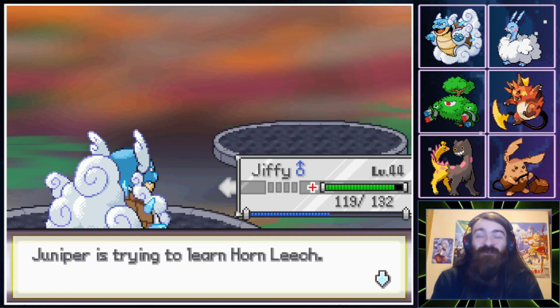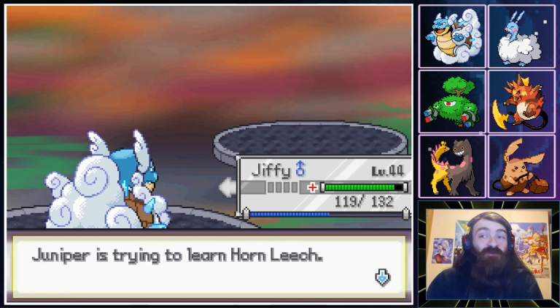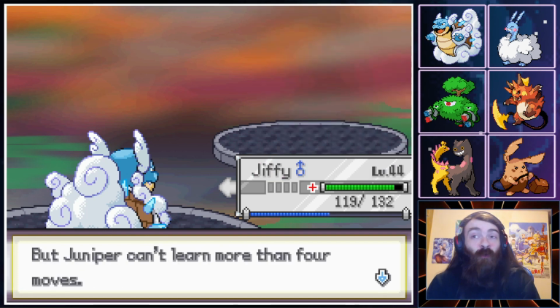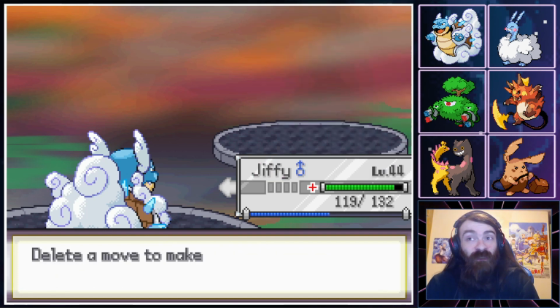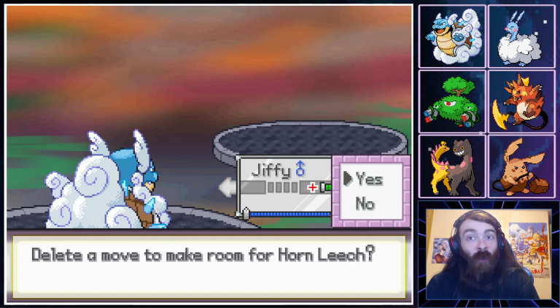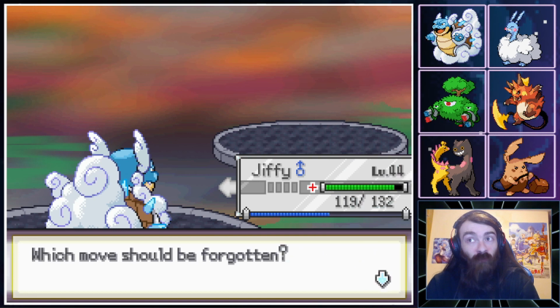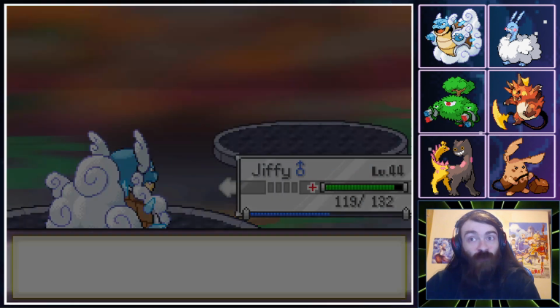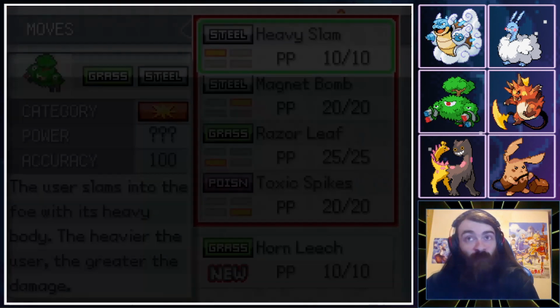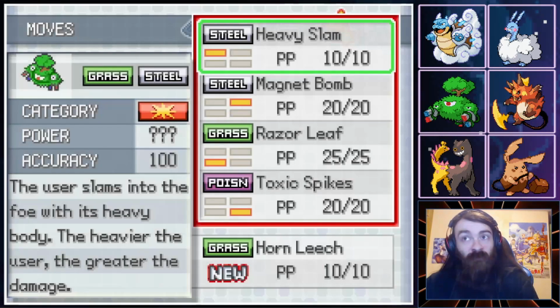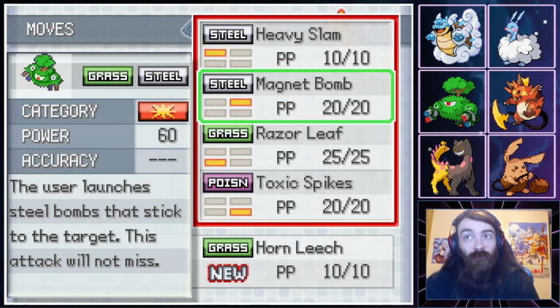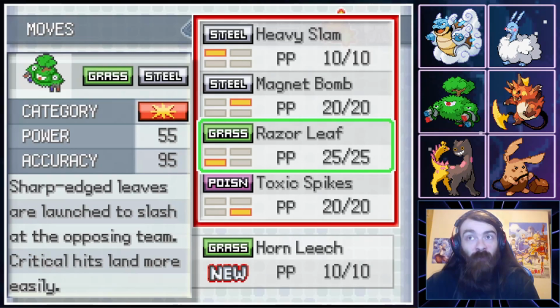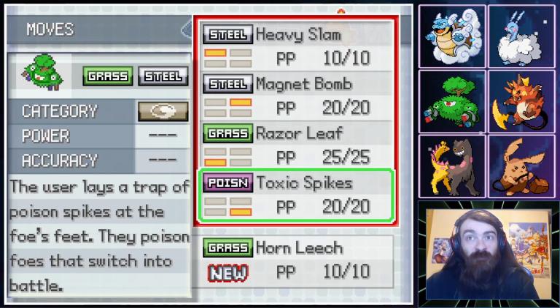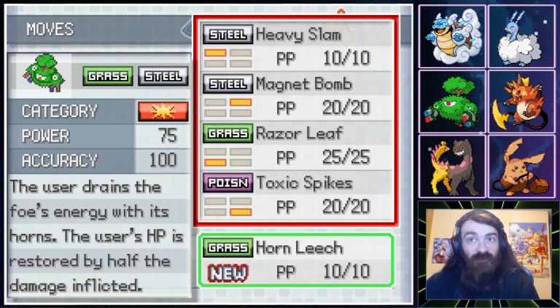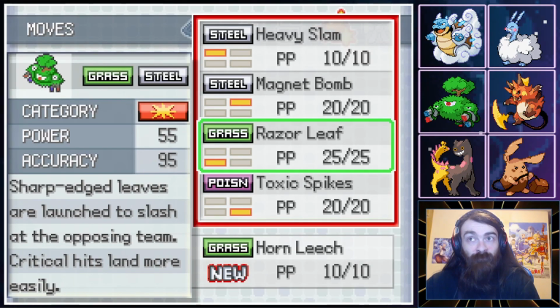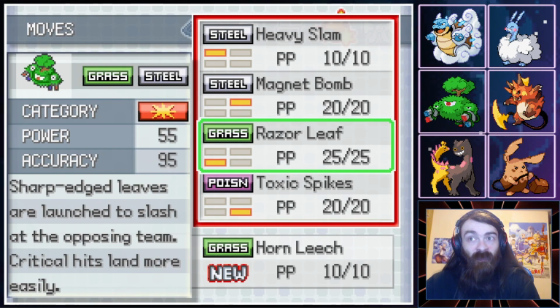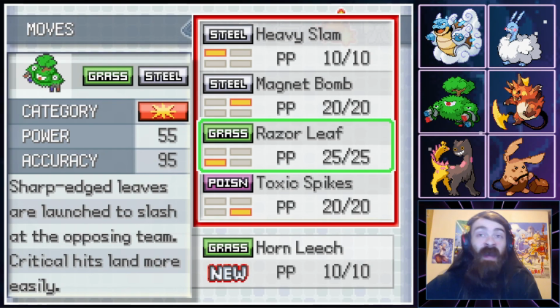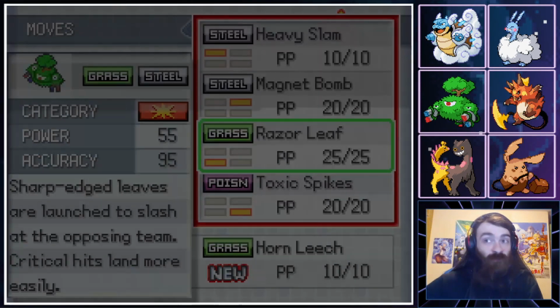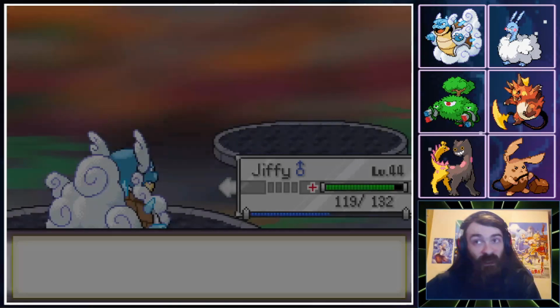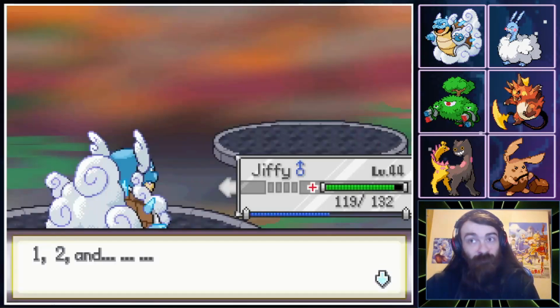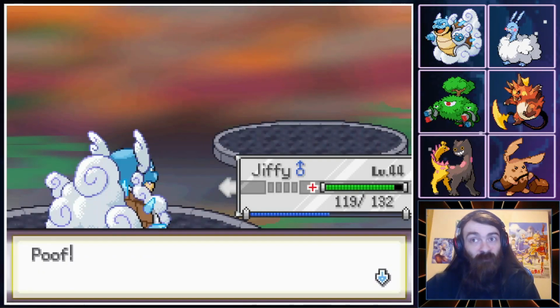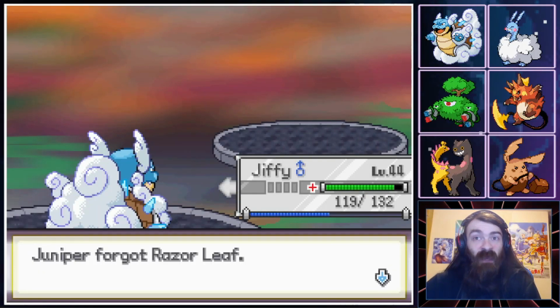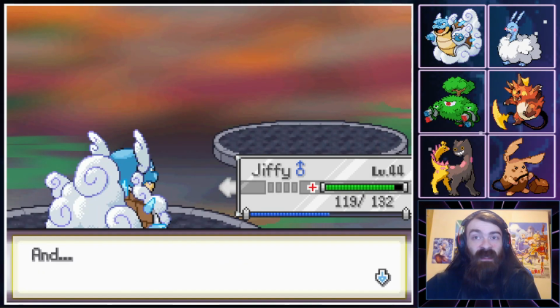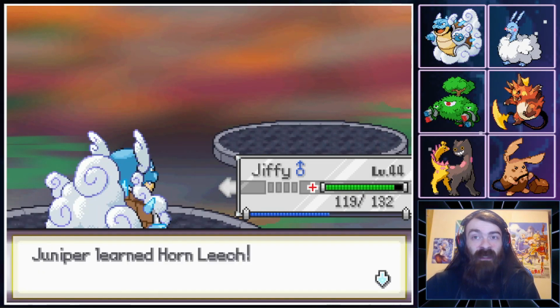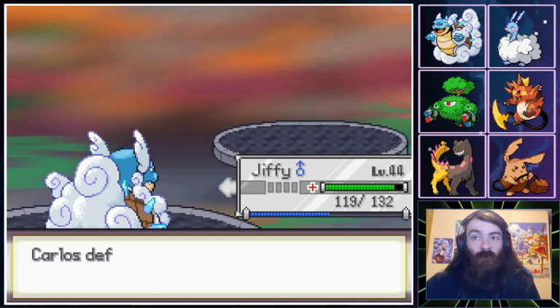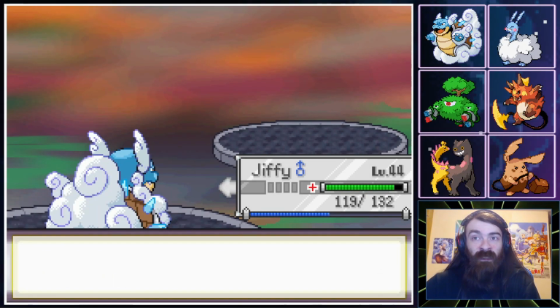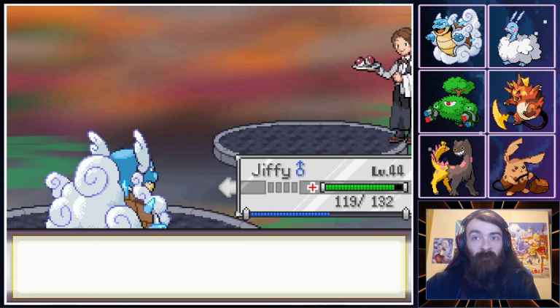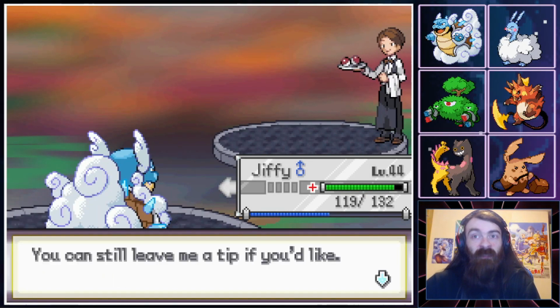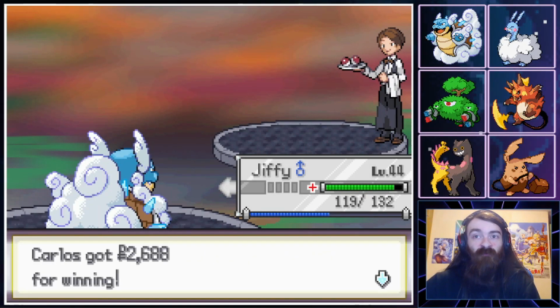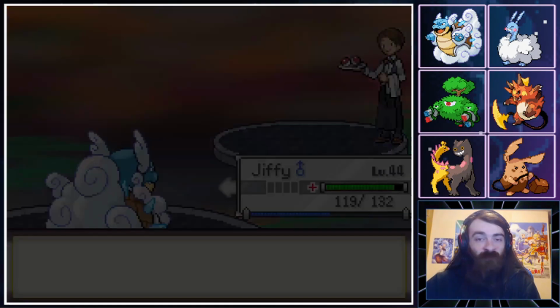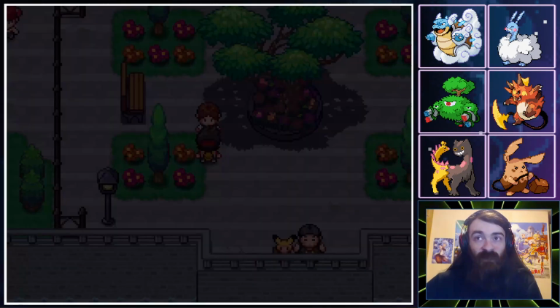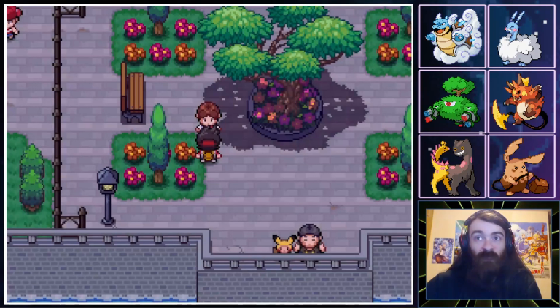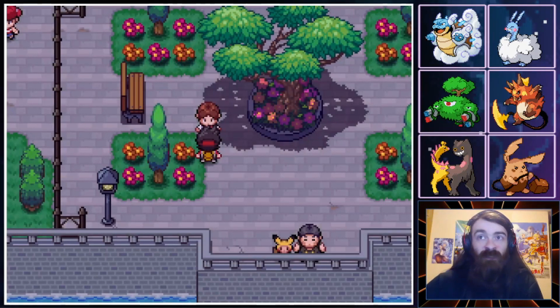Juniper is trying to learn Horn Leech — oh, that's a great move! Yes please. That is really nice. Between Heavy Slam and Horn Leech, that might be my favorite moveset. That's a really nice moveset.